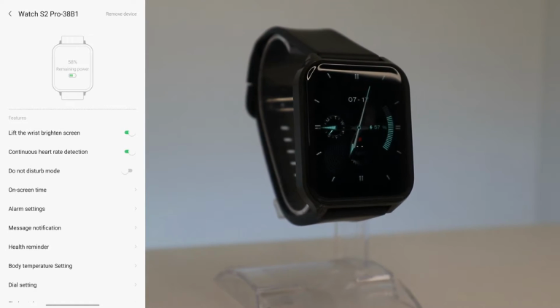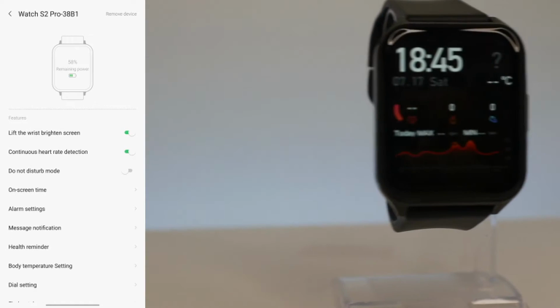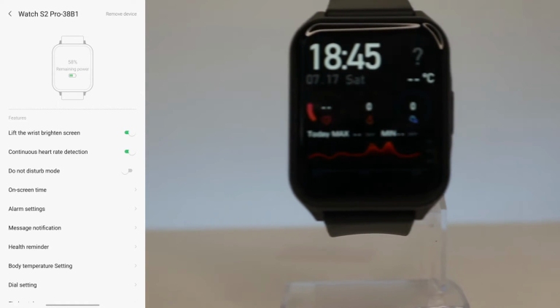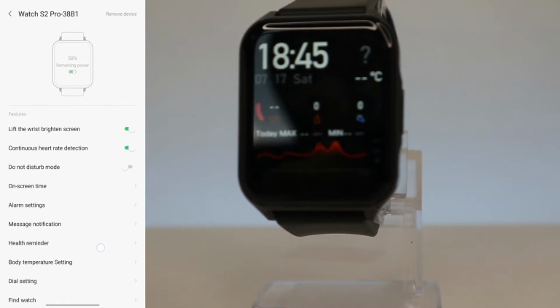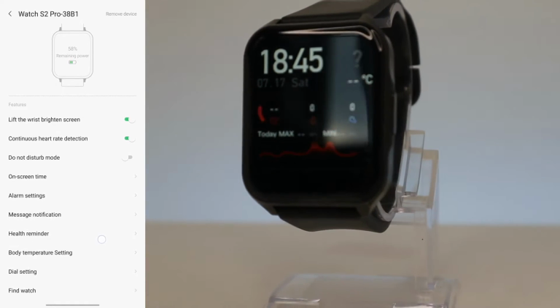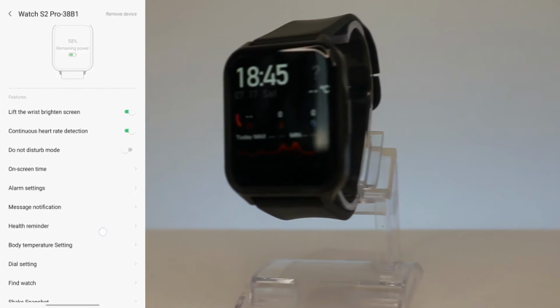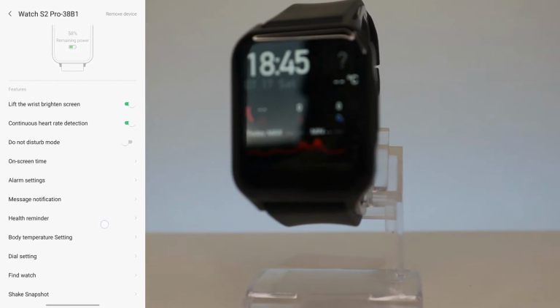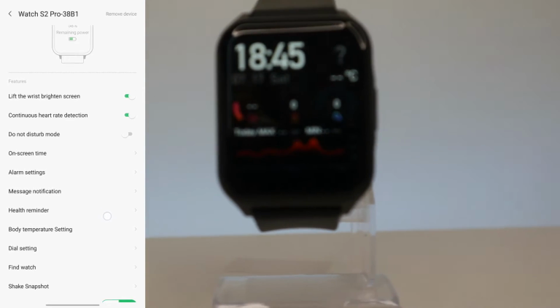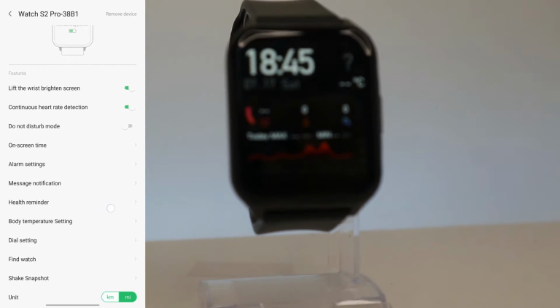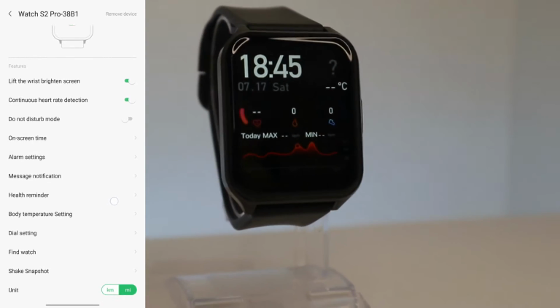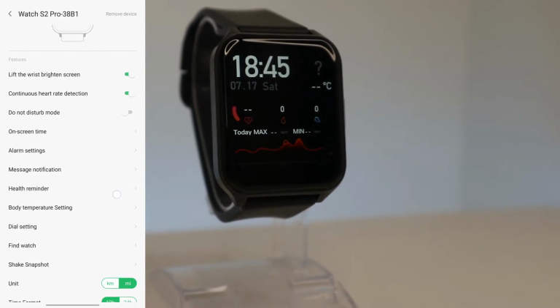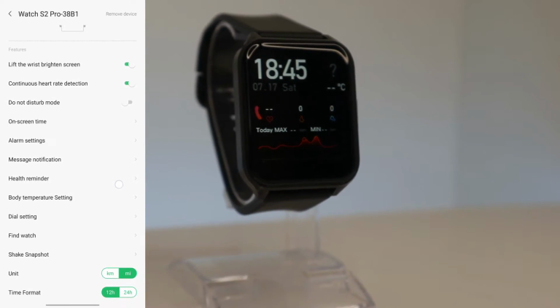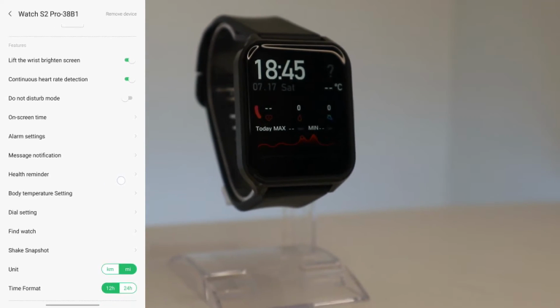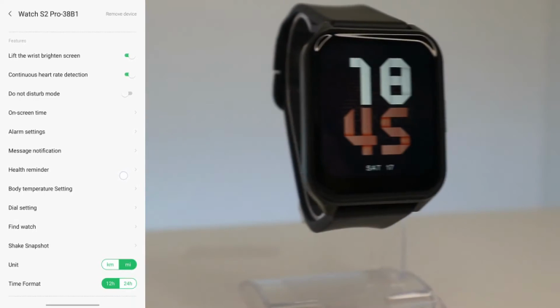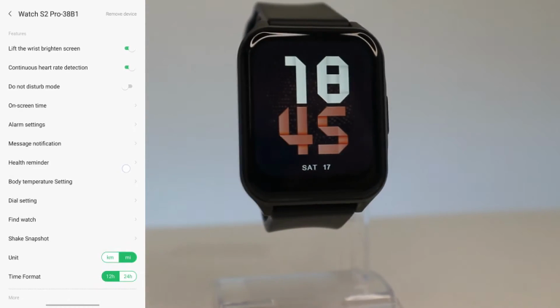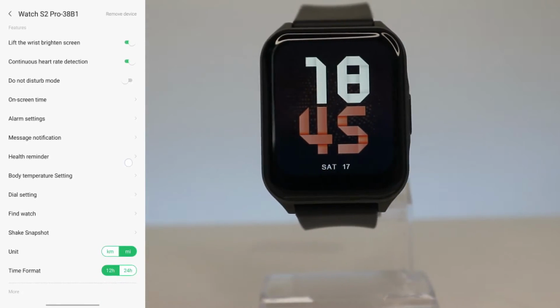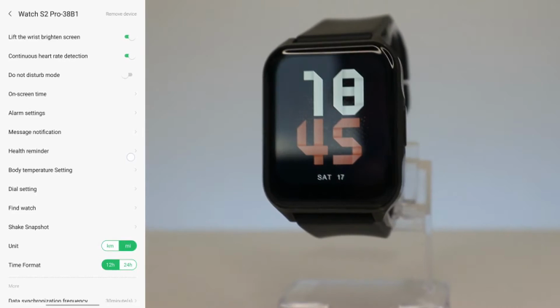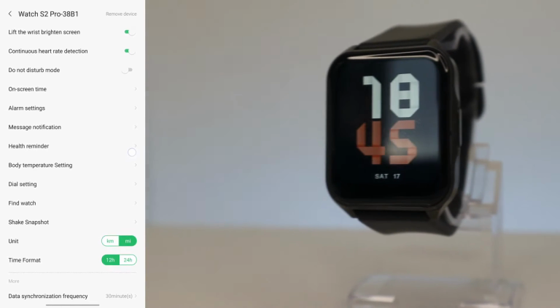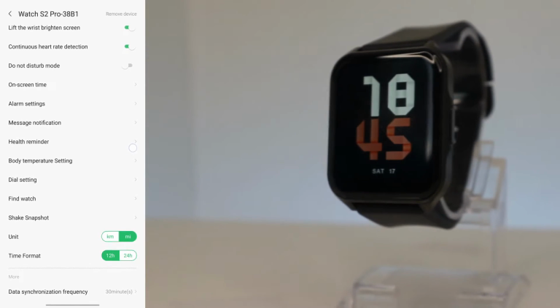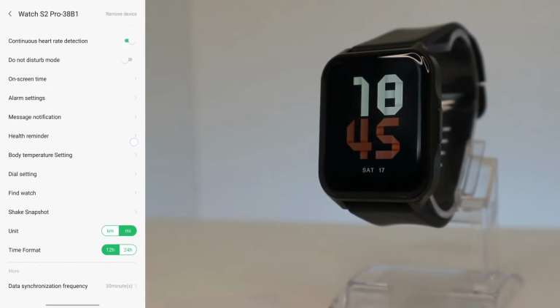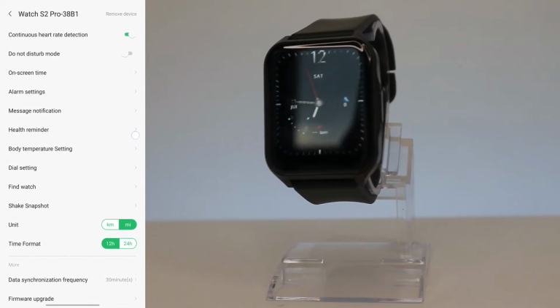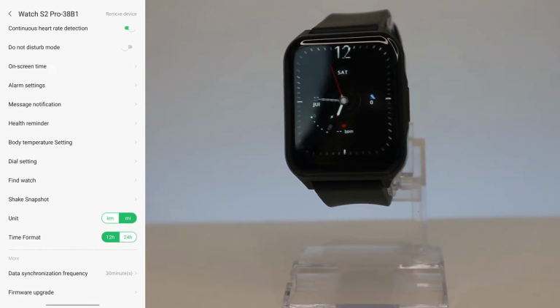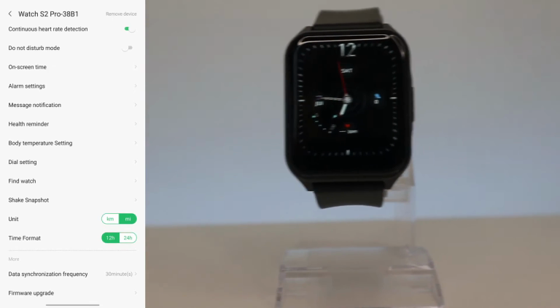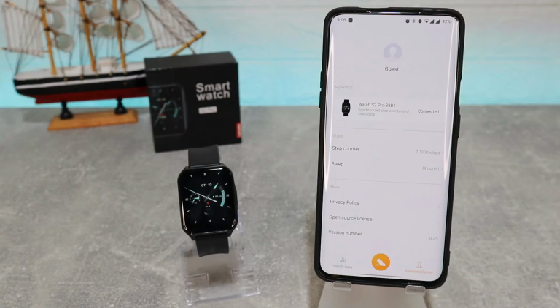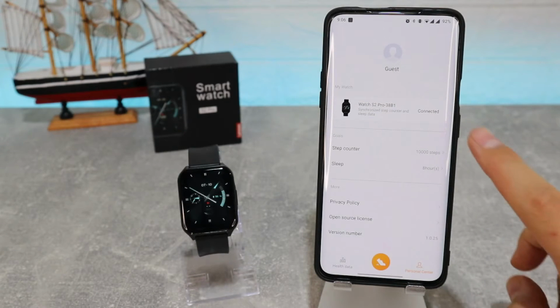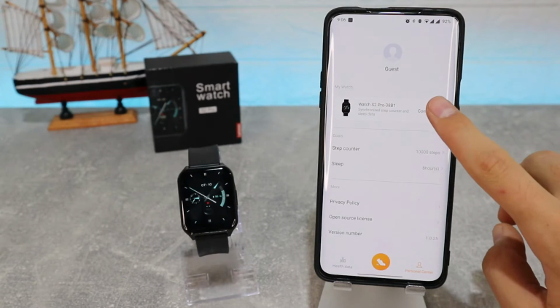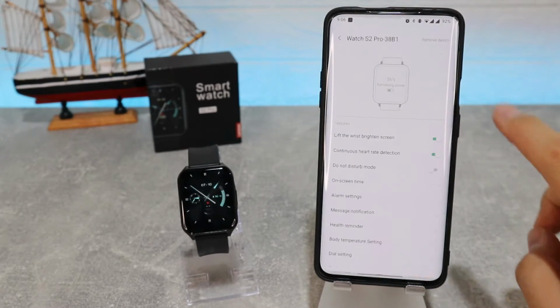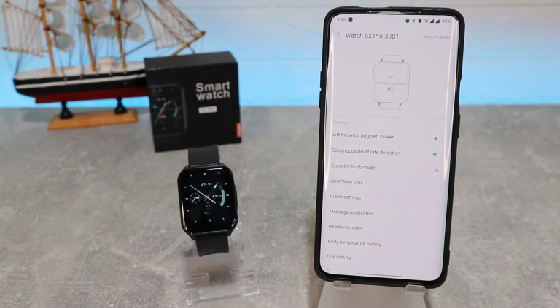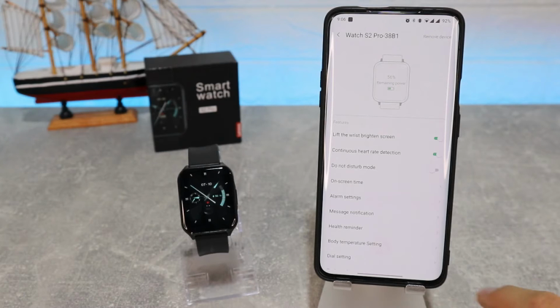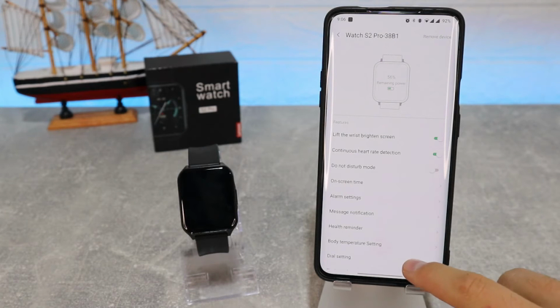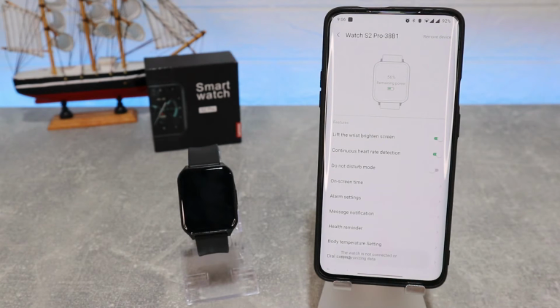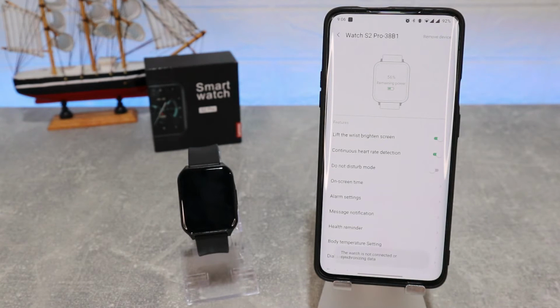This is the settings page for the Watch S2 Pro. Here we have options for bright screen, continuous heart rate, do not disturb, on-screen time, alarm settings, message notifications, and the Dial Center.